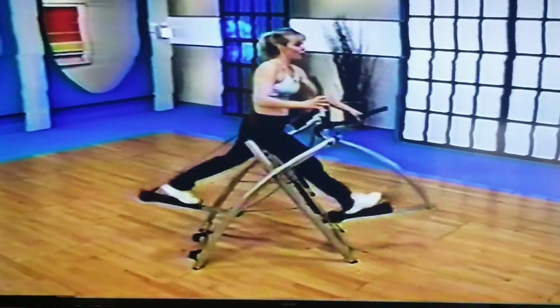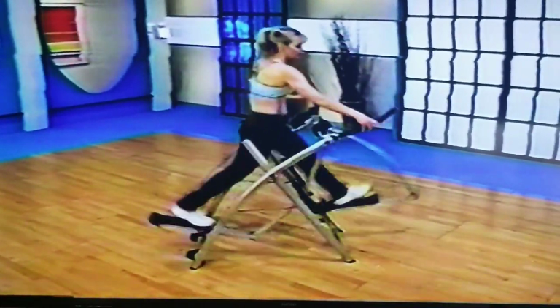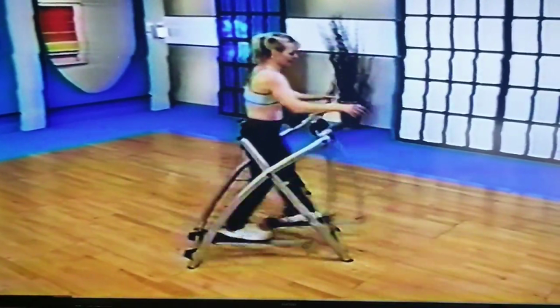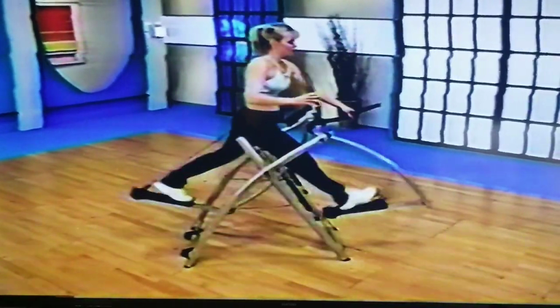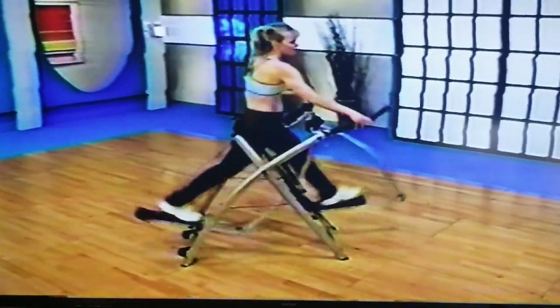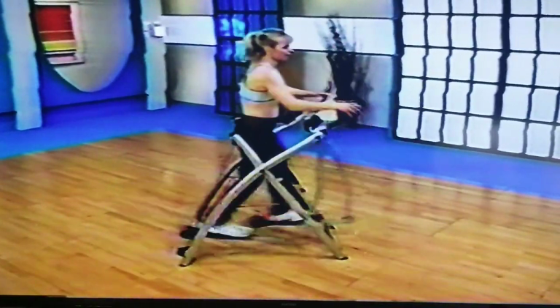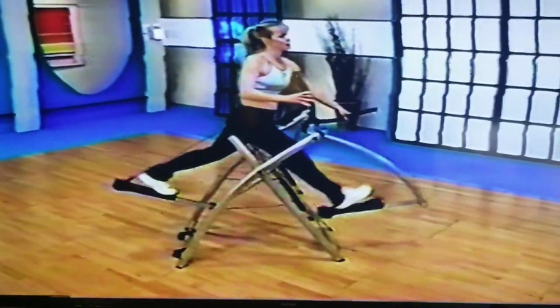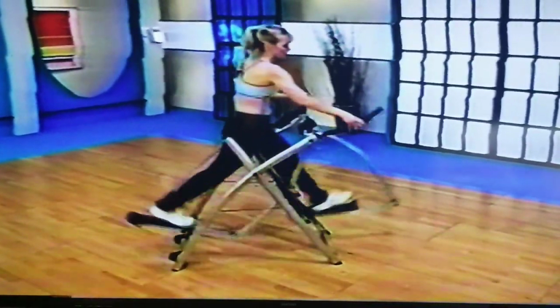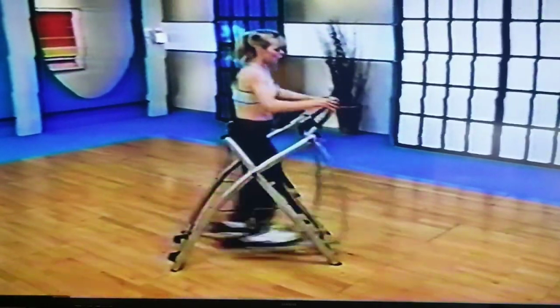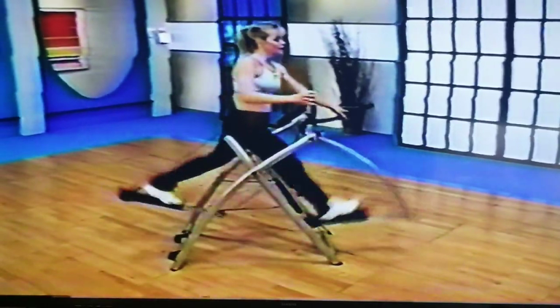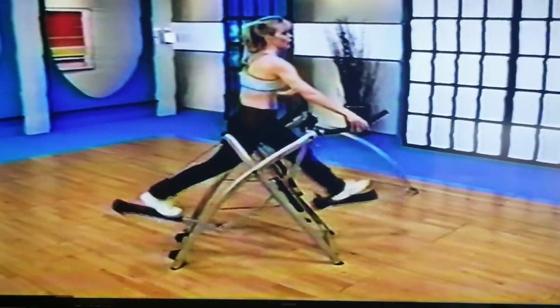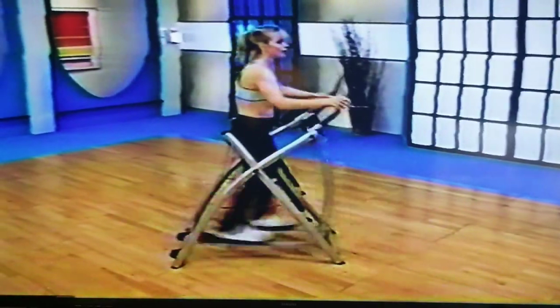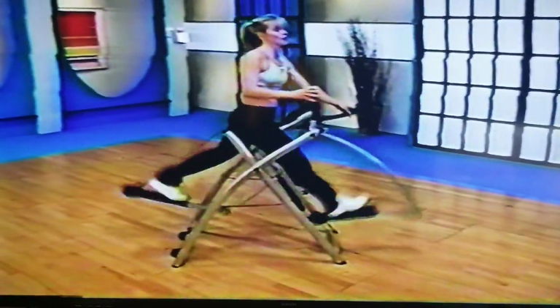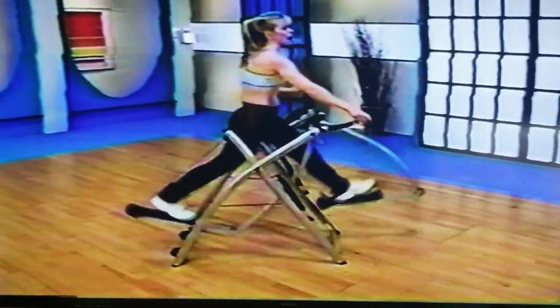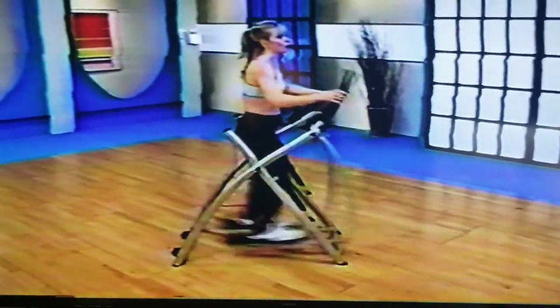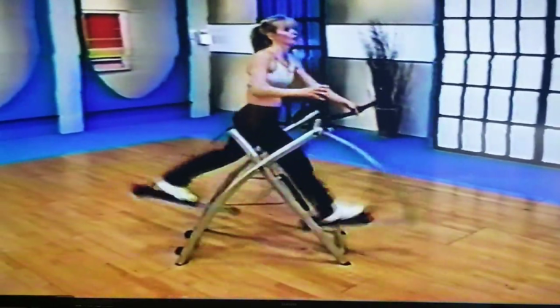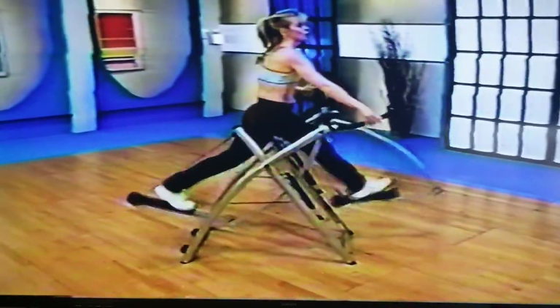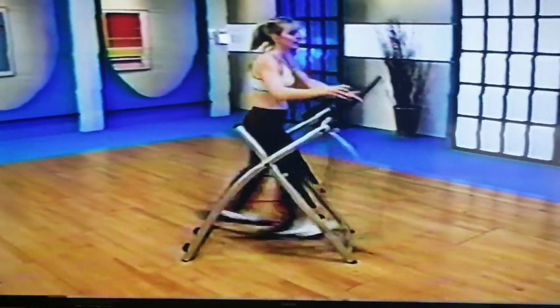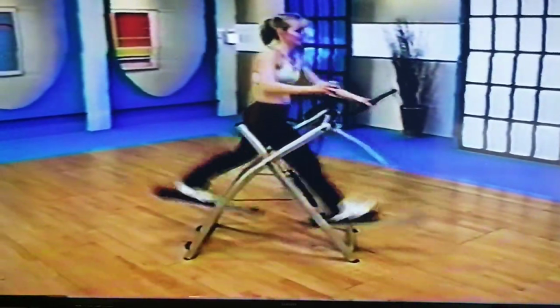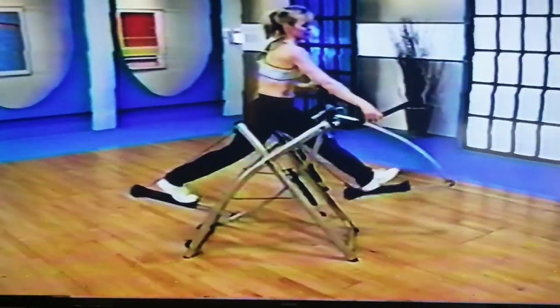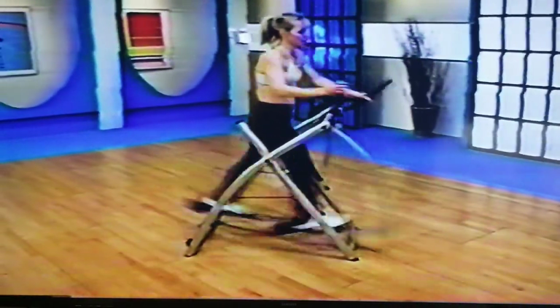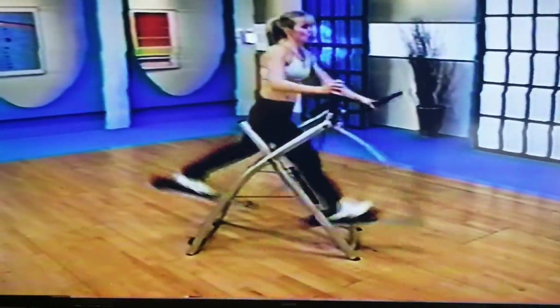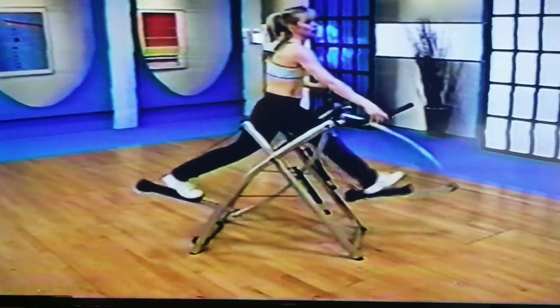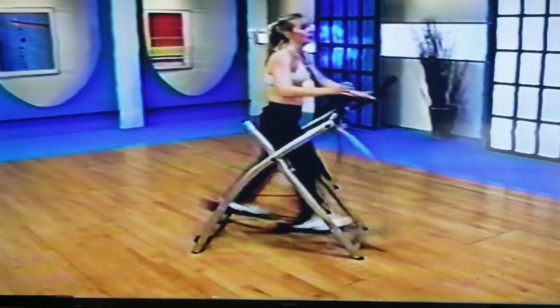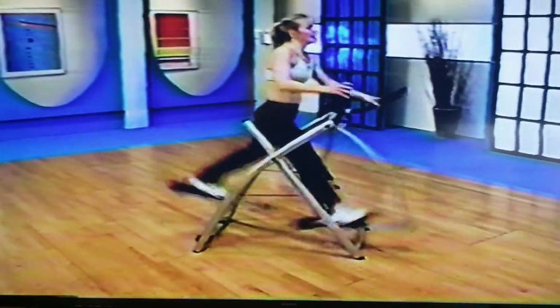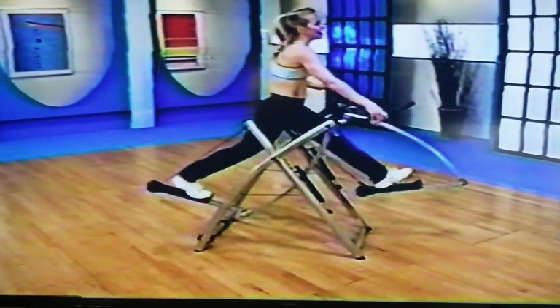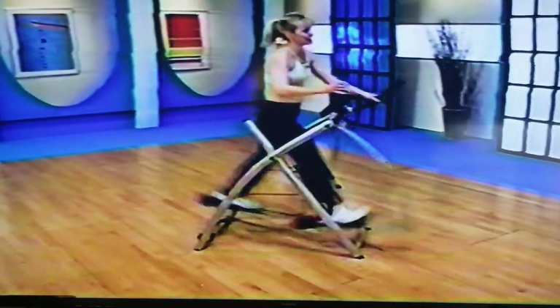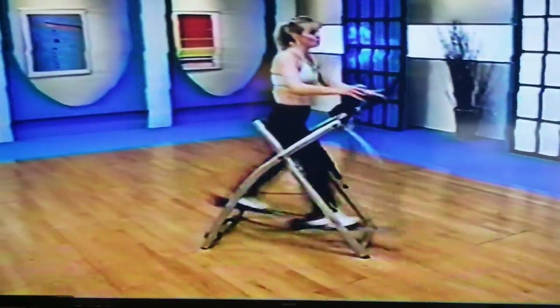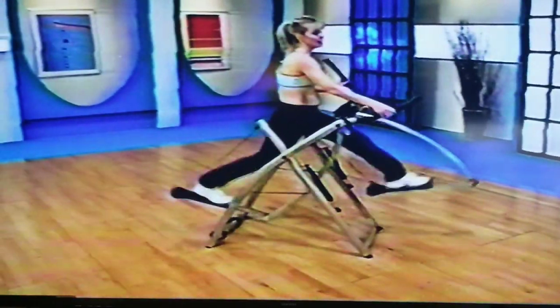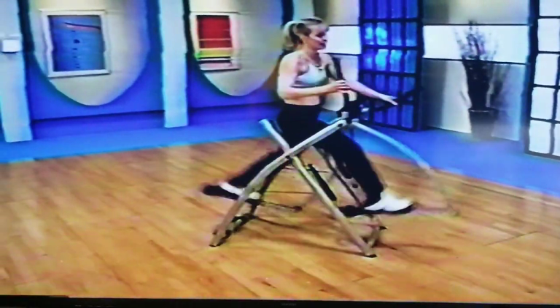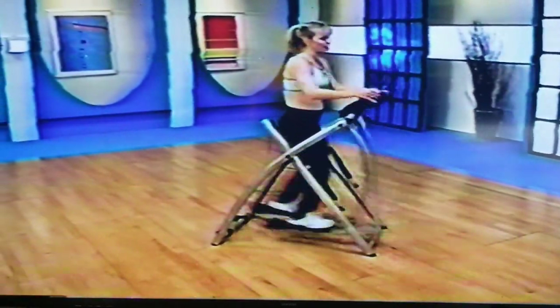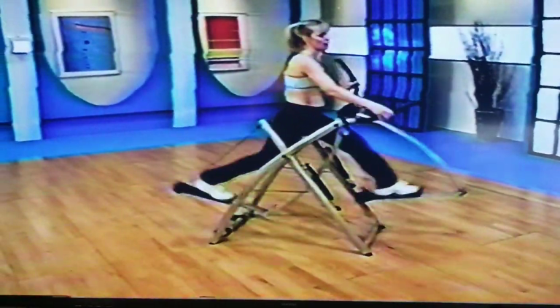Rock your feet — five, come on, rotate. Four — so this is the high part. Three, two. Now take it low — bend the legs again for that squat.